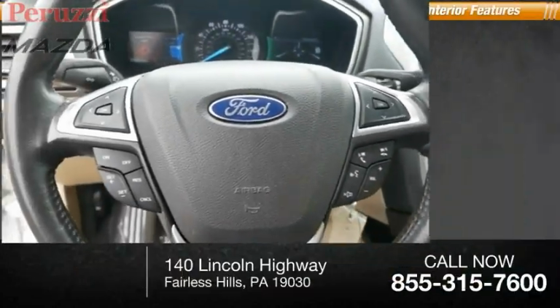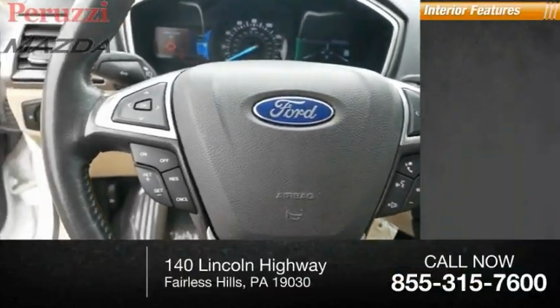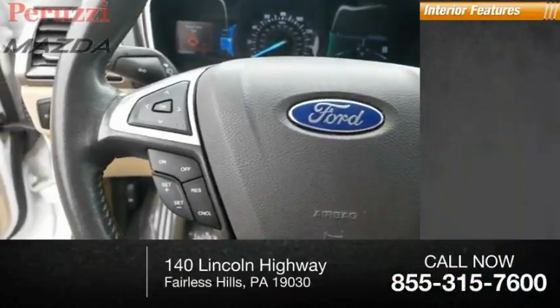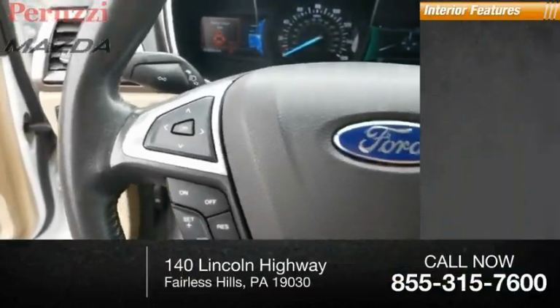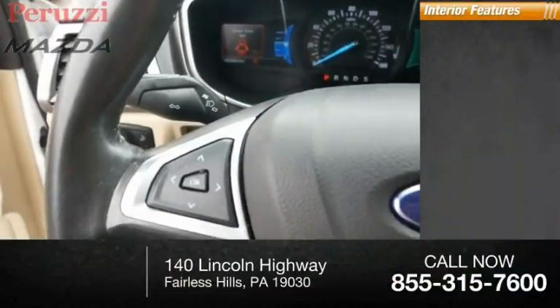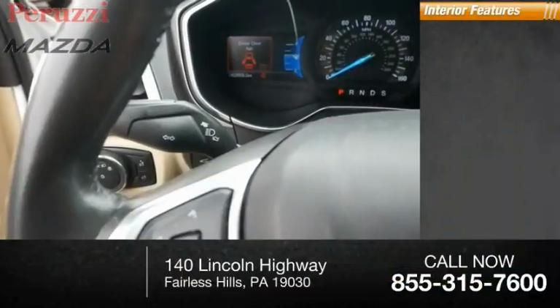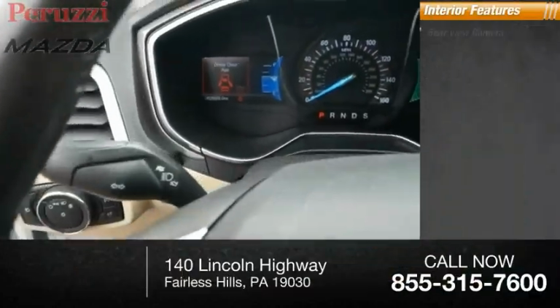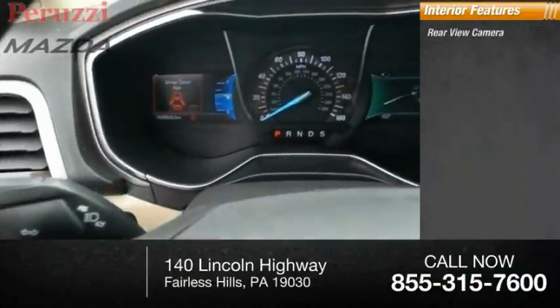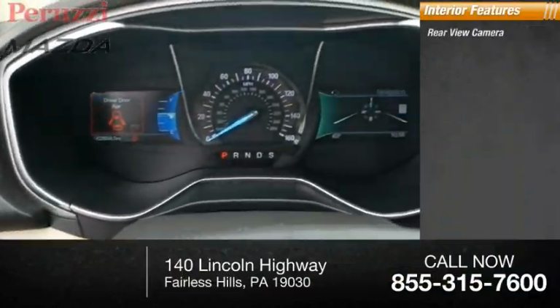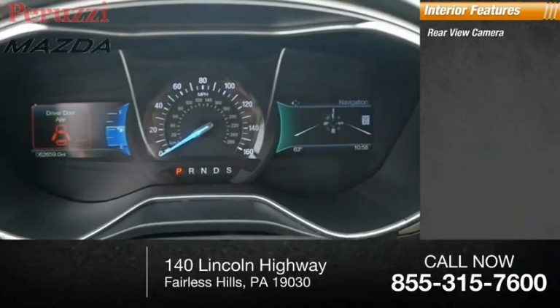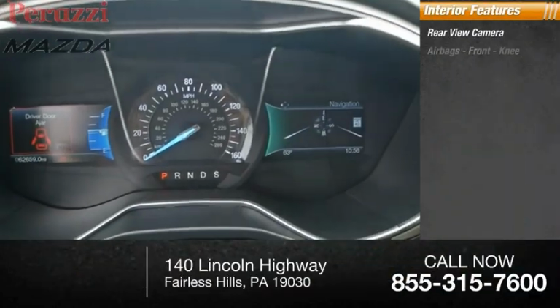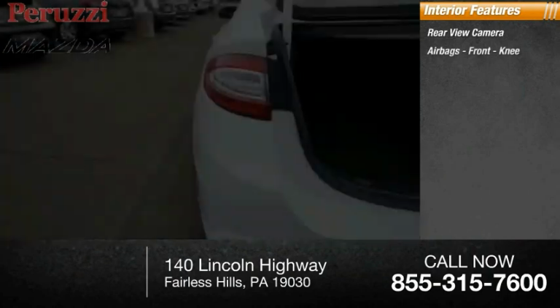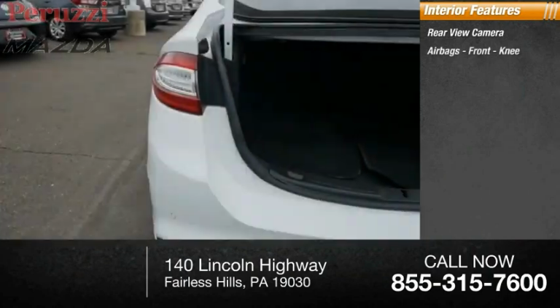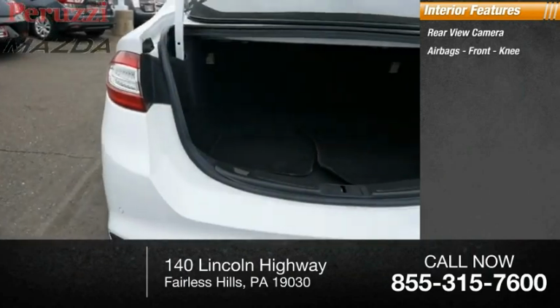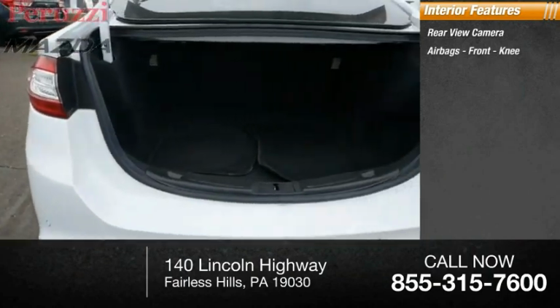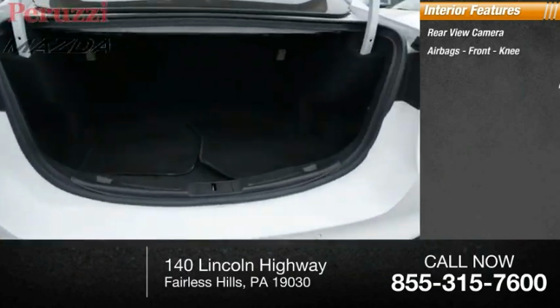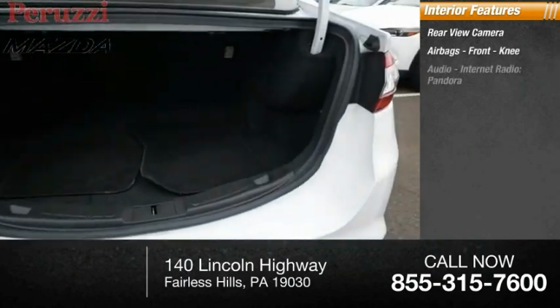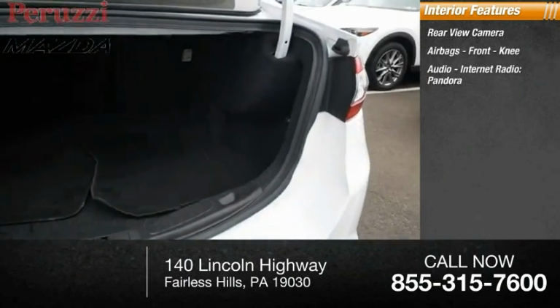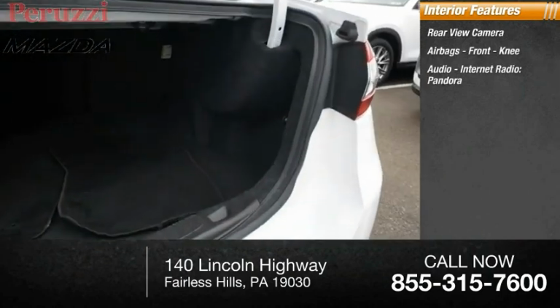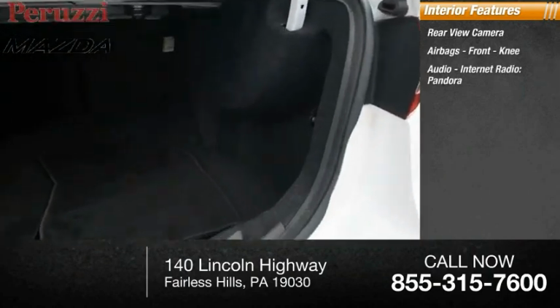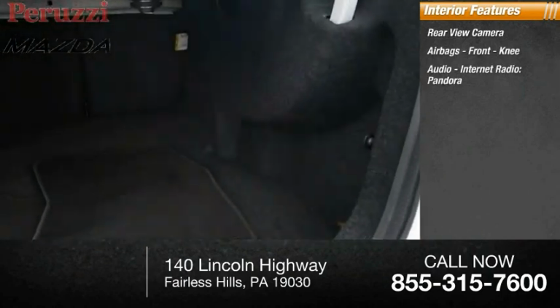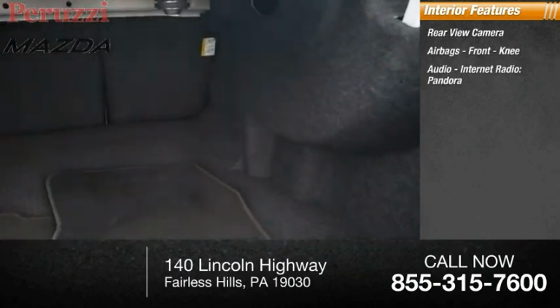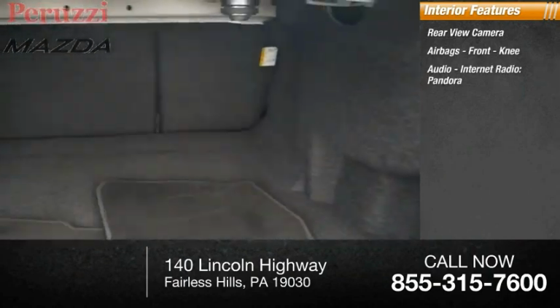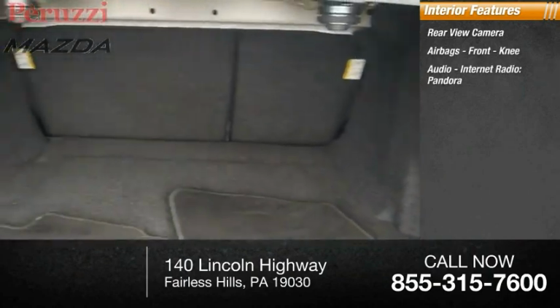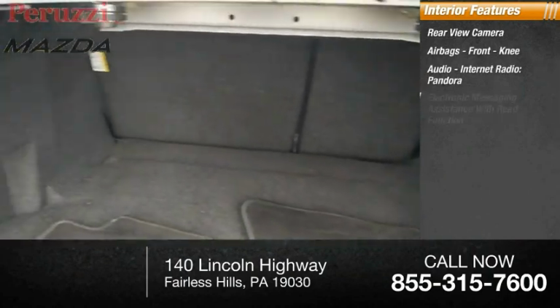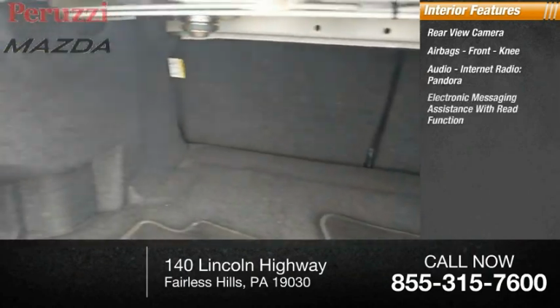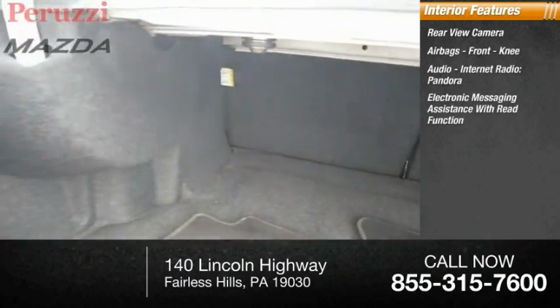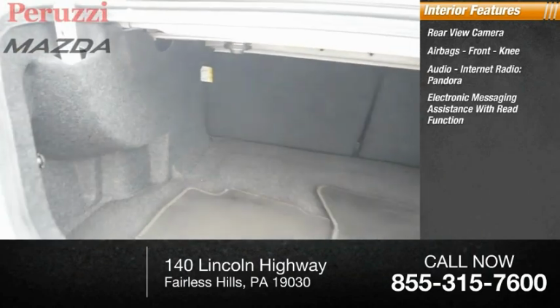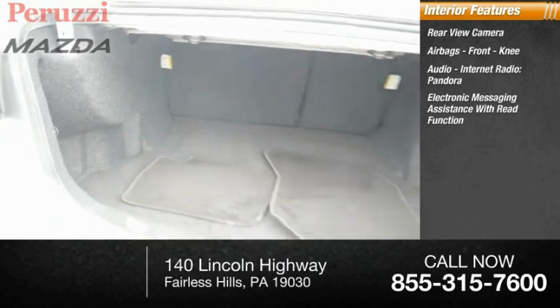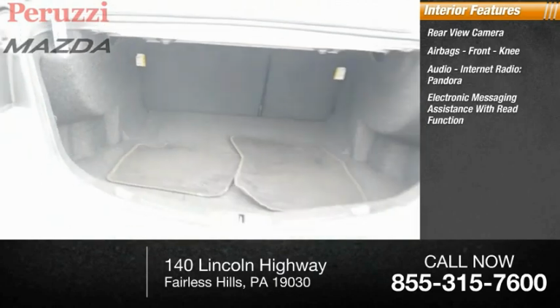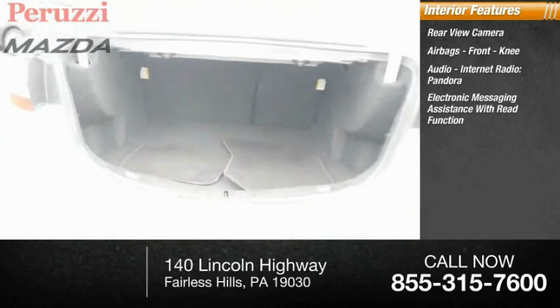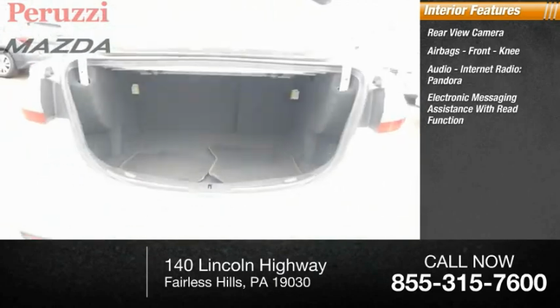Inside you'll find a rear-view camera, airbags, front knee airbag, audio, internet radio, Pandora, and electronic messaging assistance with read function.